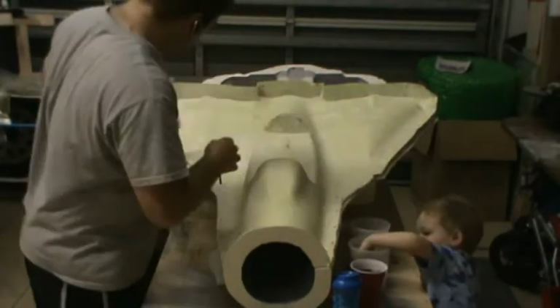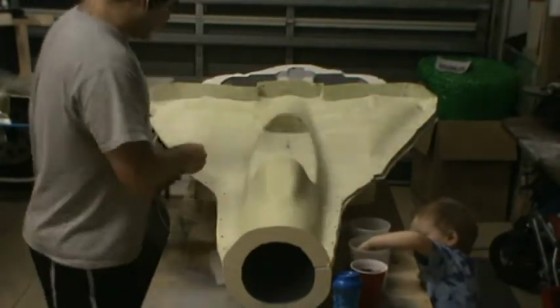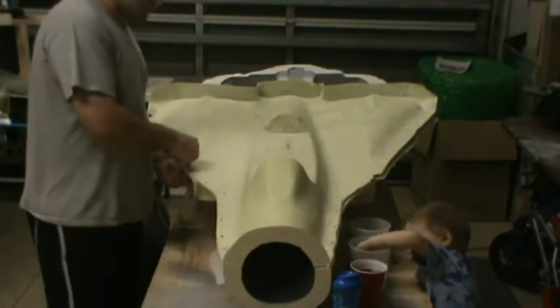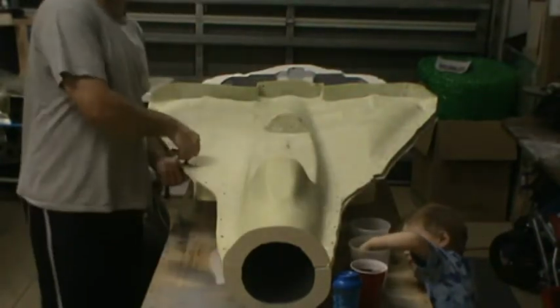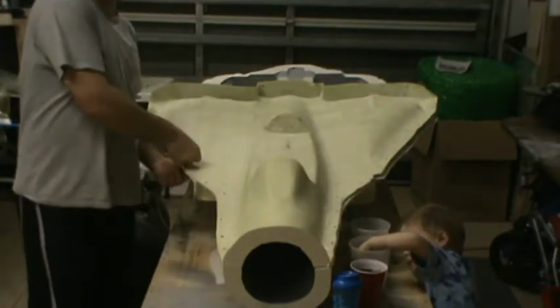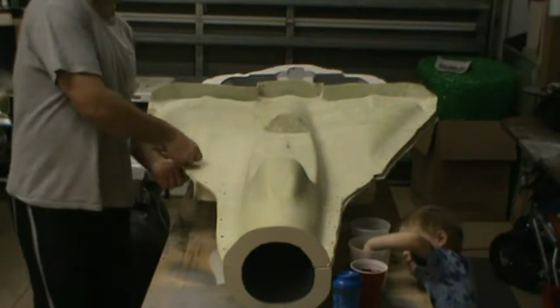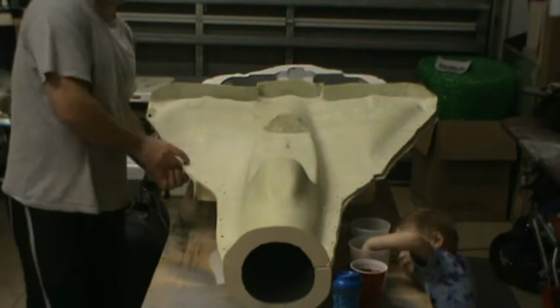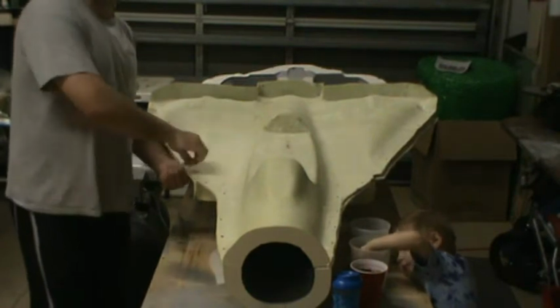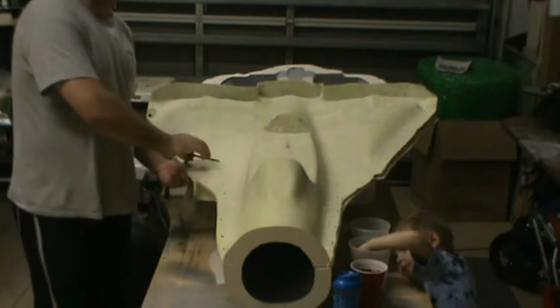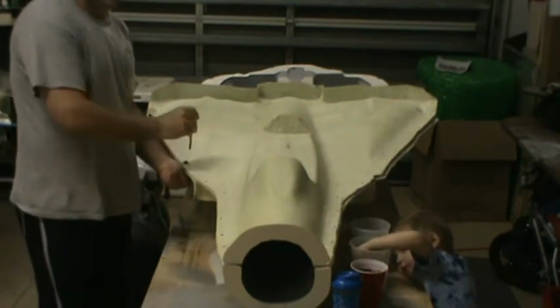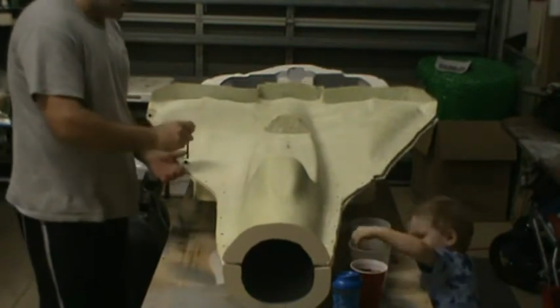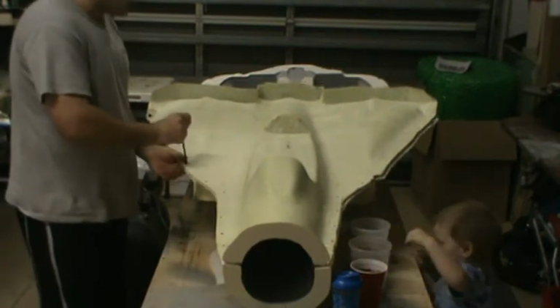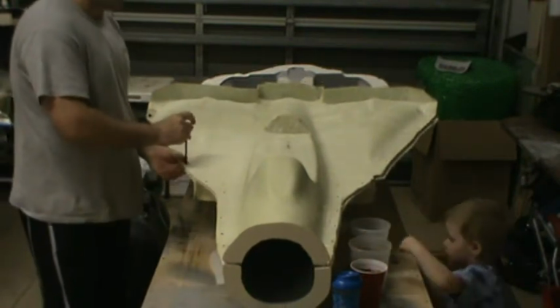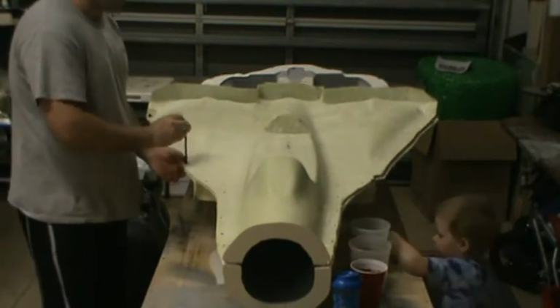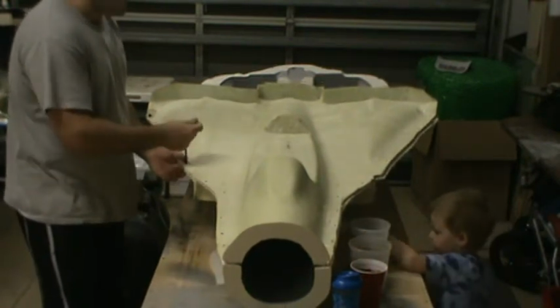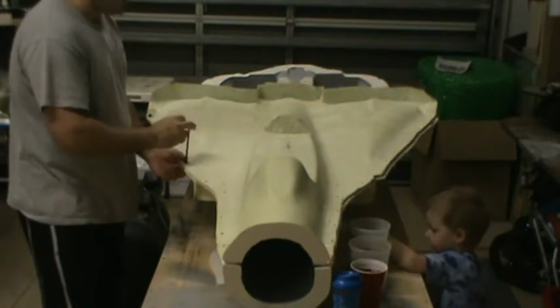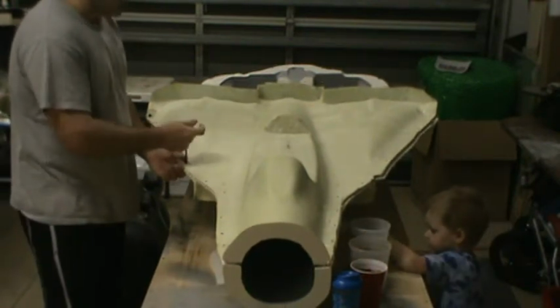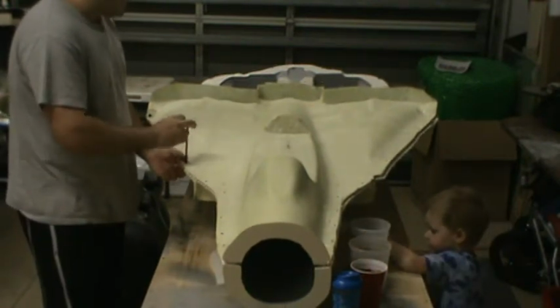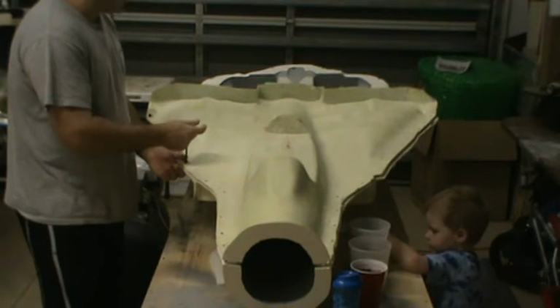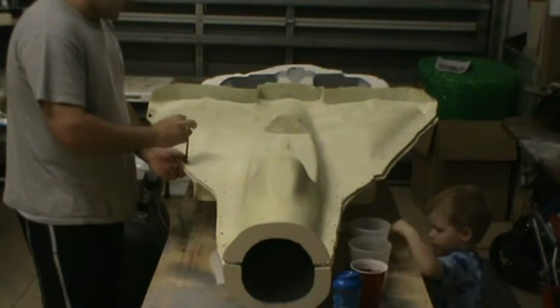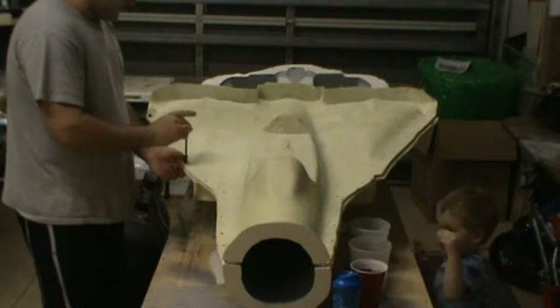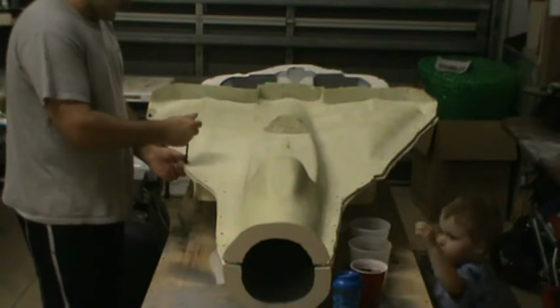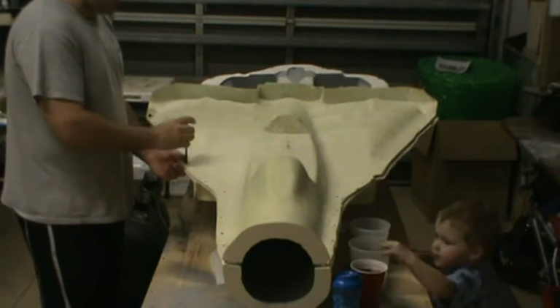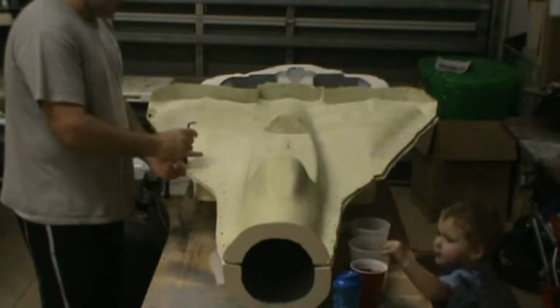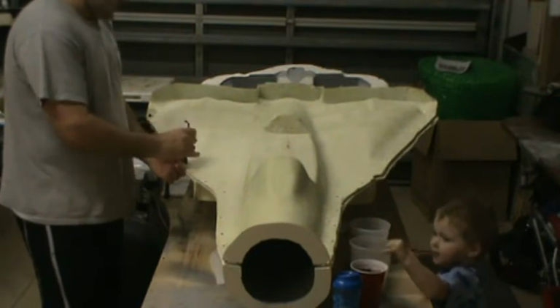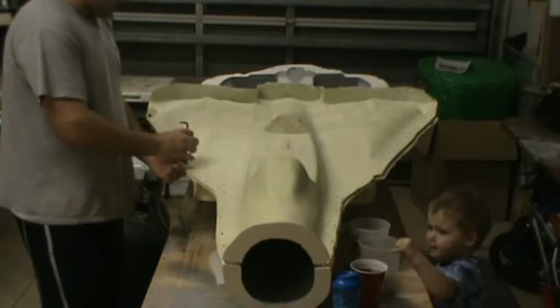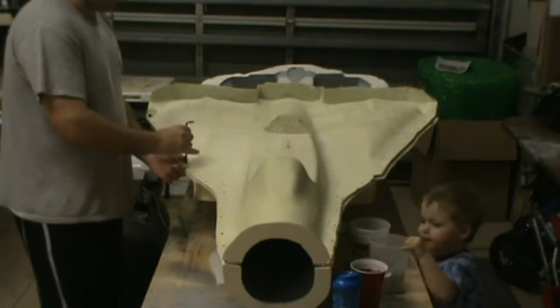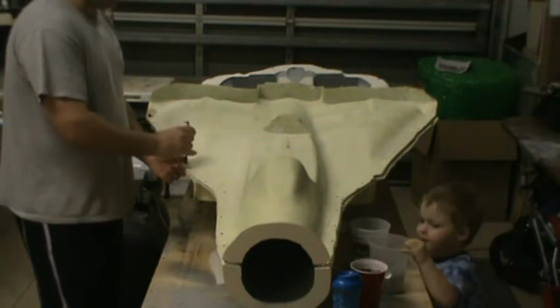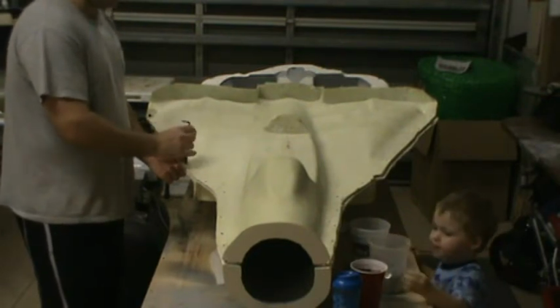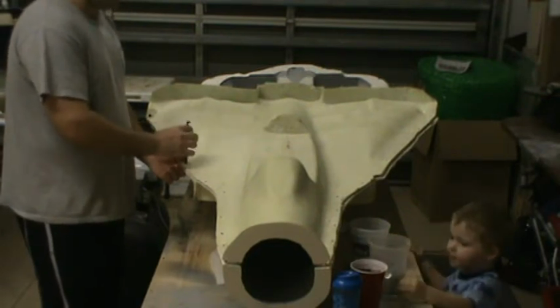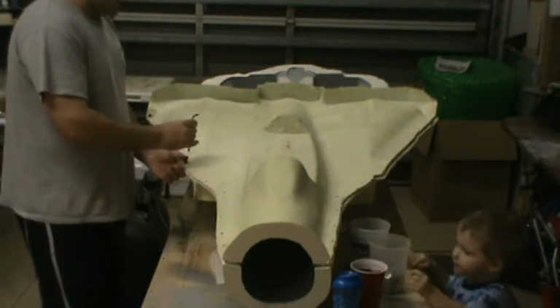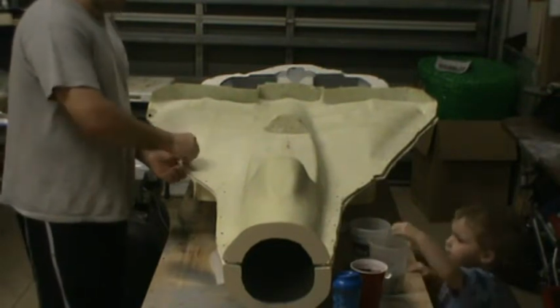I'm going to start doing the glass layers right here in a few minutes, so I'm taking it off the mold right now. I do have one surprise to show you guys out here in a few minutes.